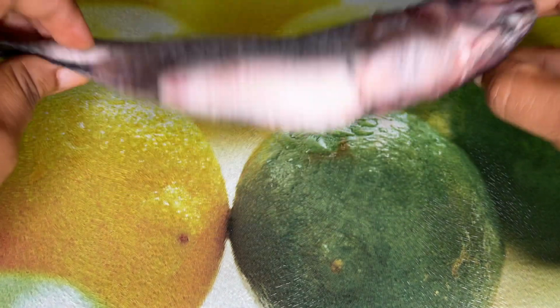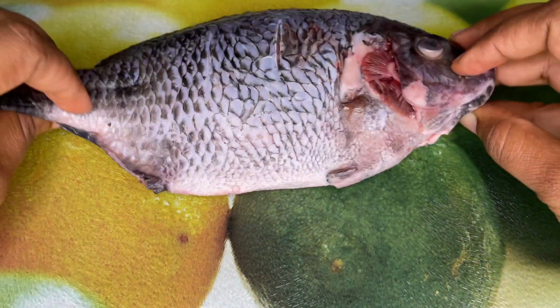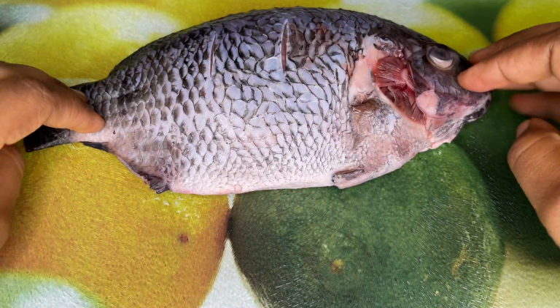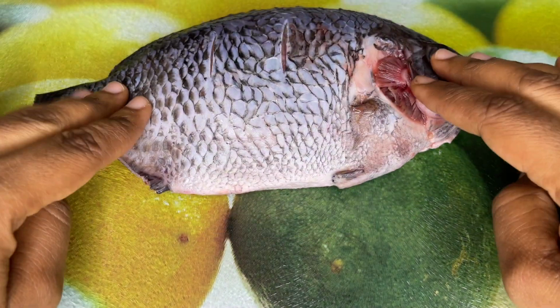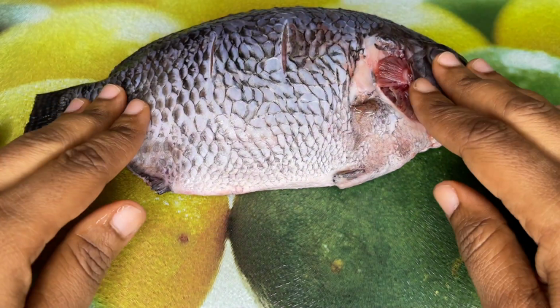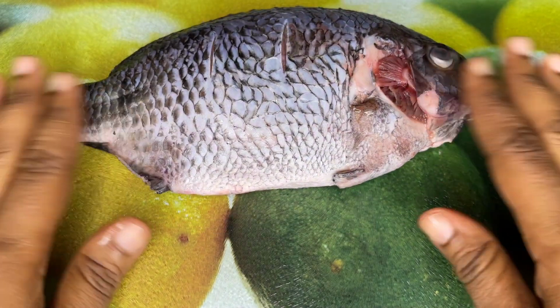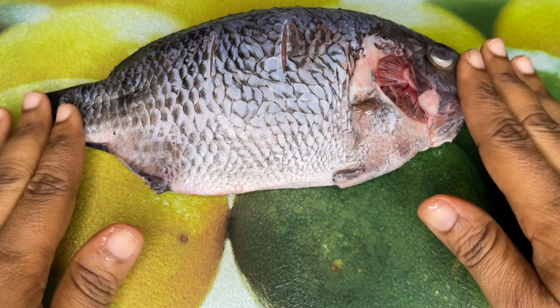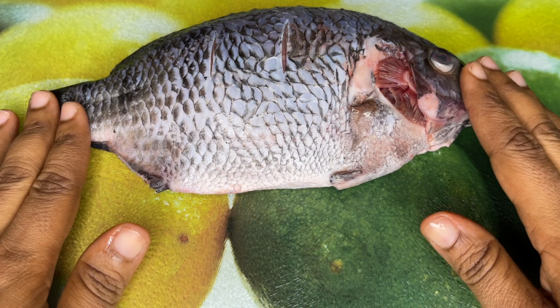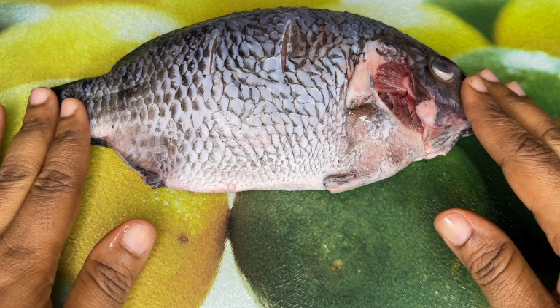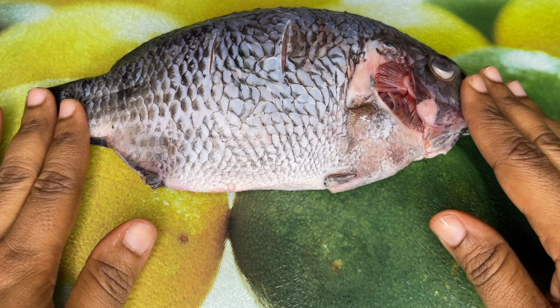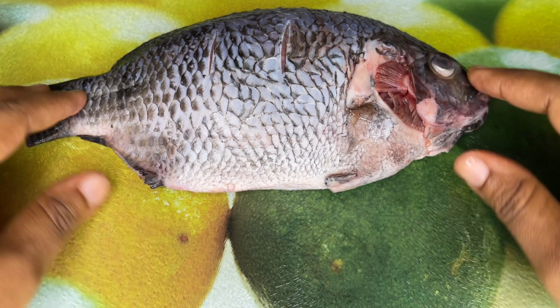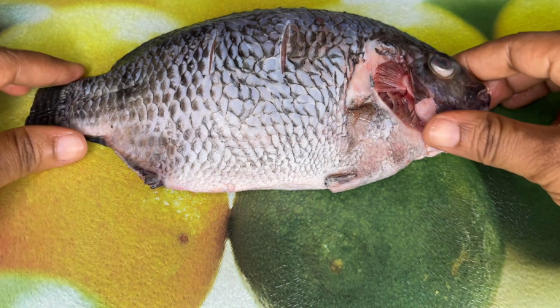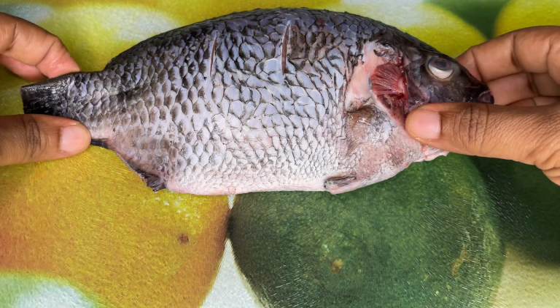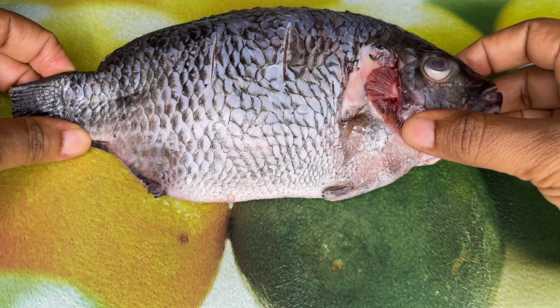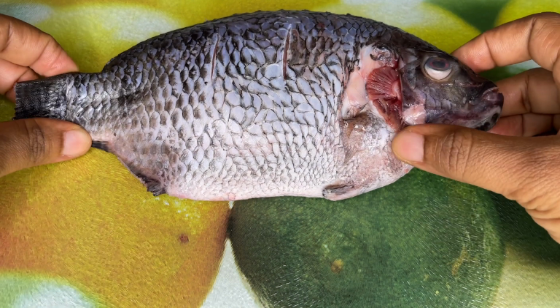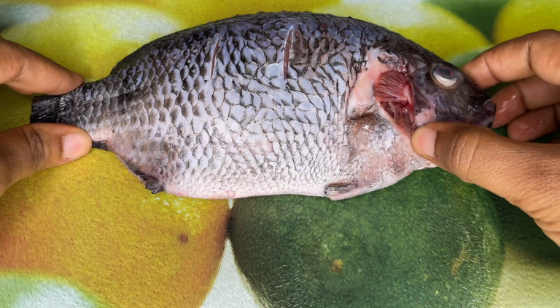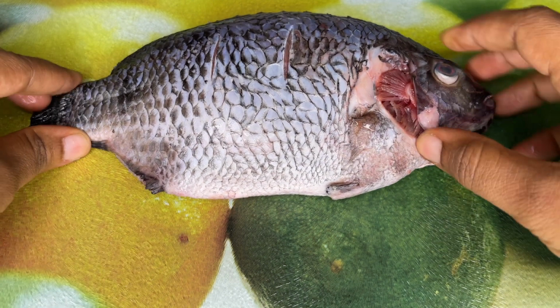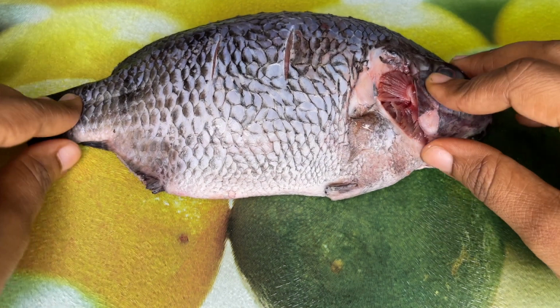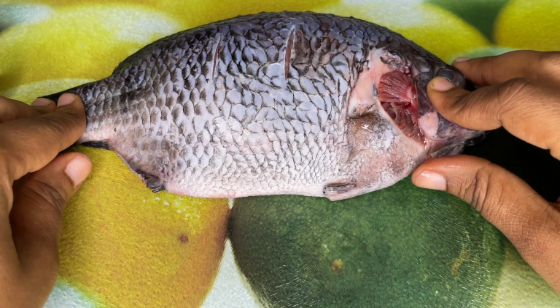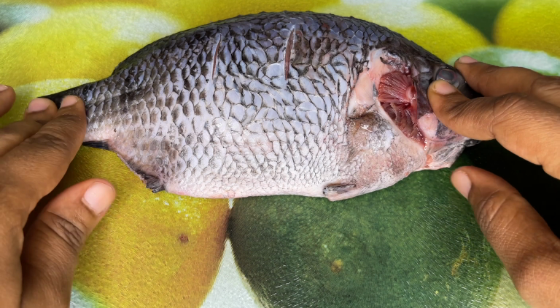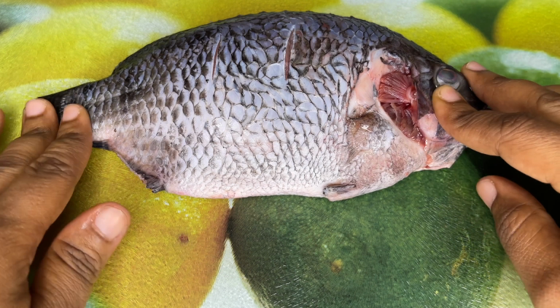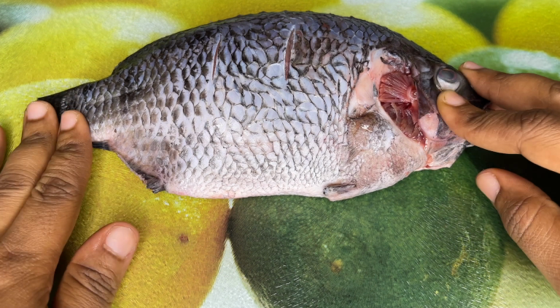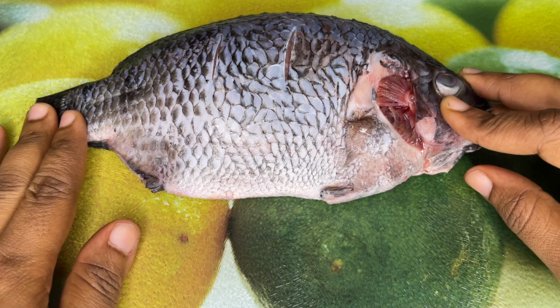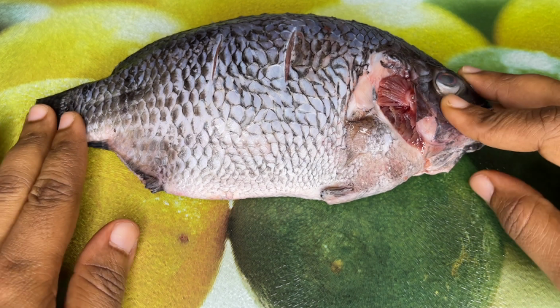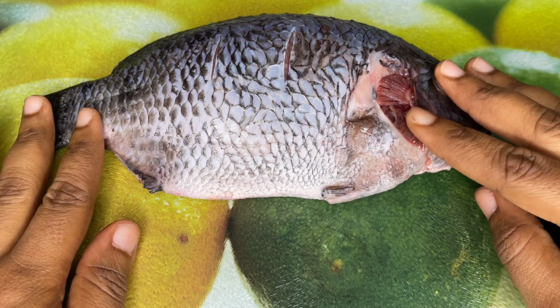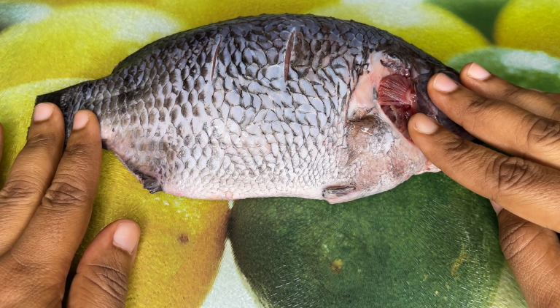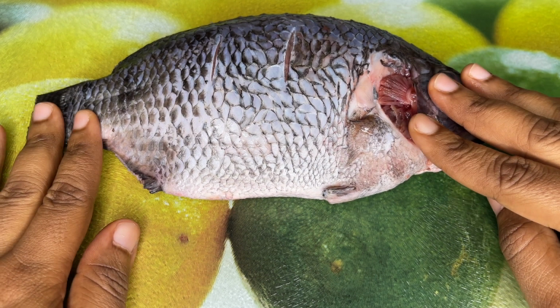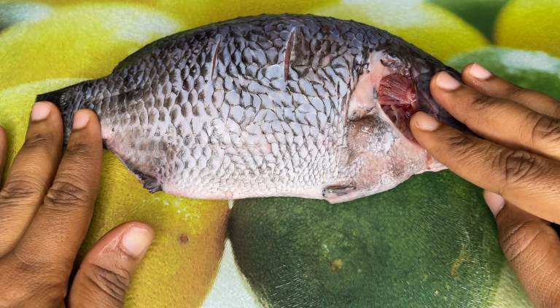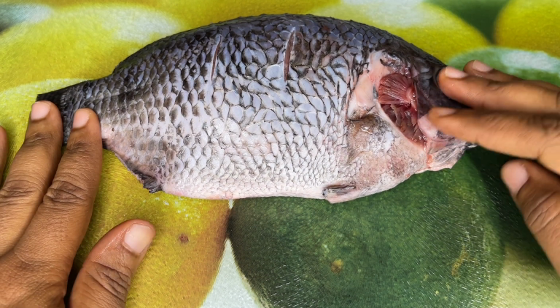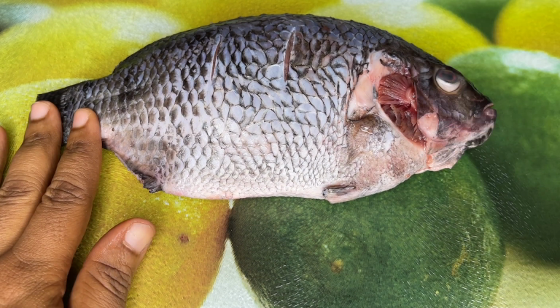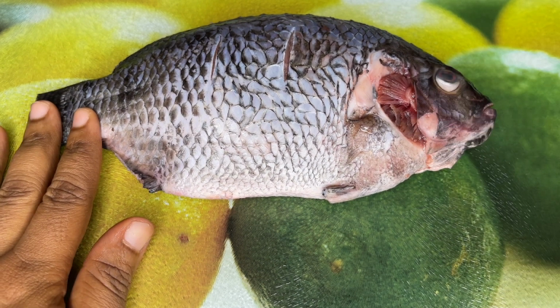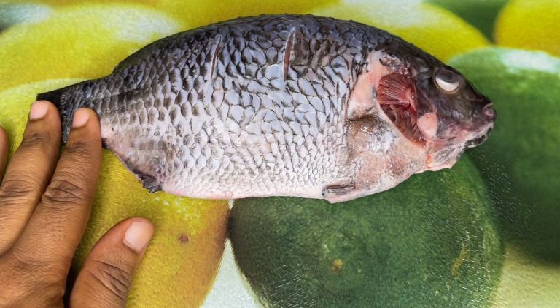I cleaned this fish and then pat it dry. You want to make sure that it is completely dry before you go in with your seasoning.